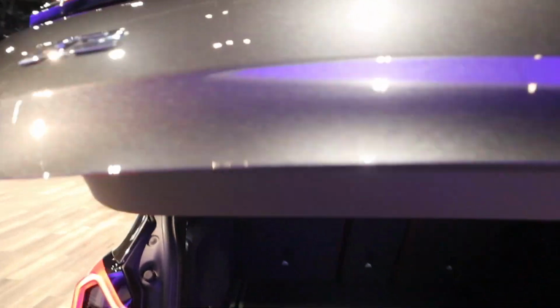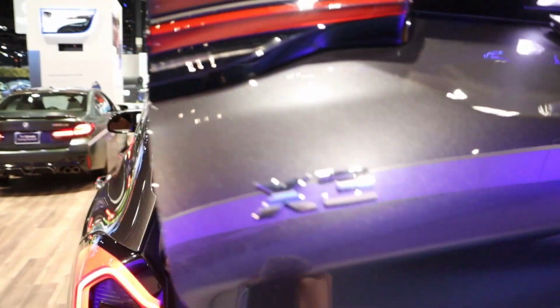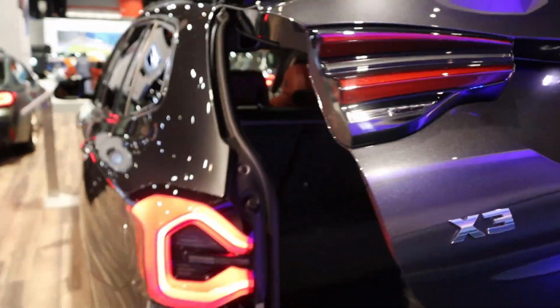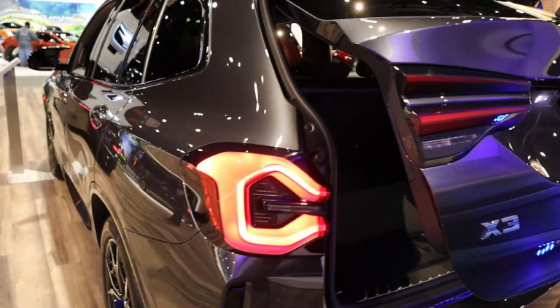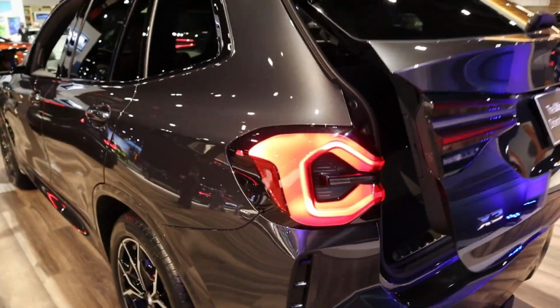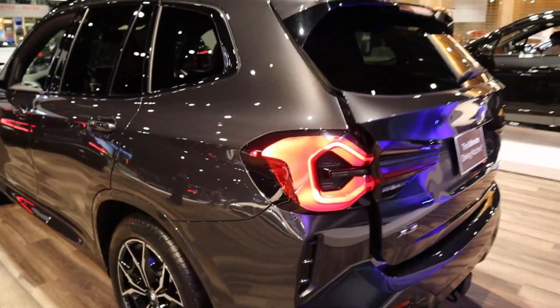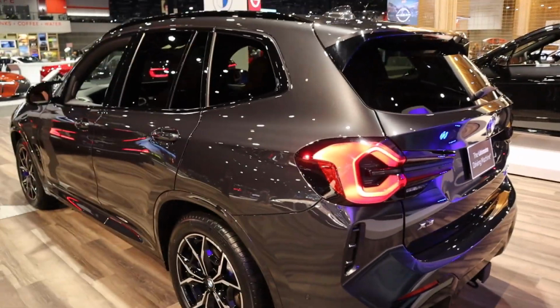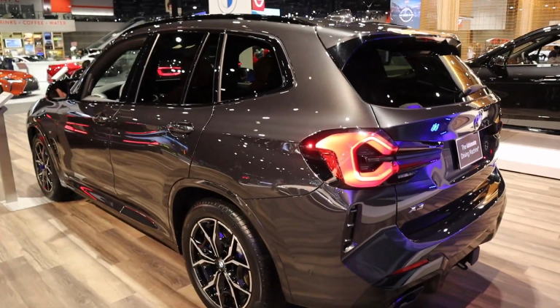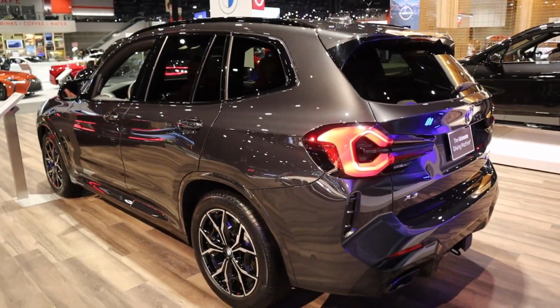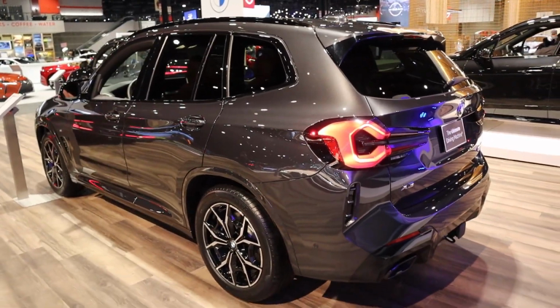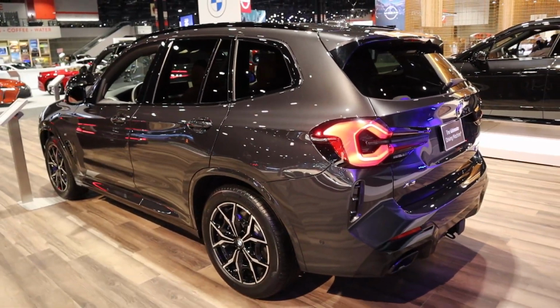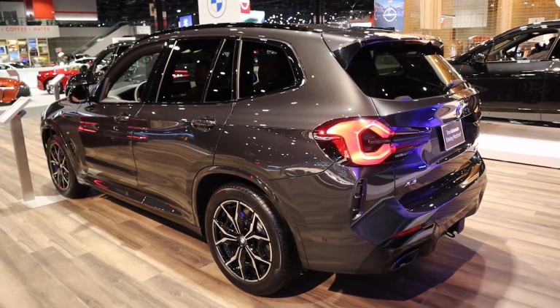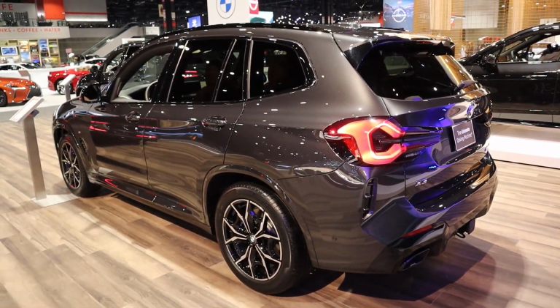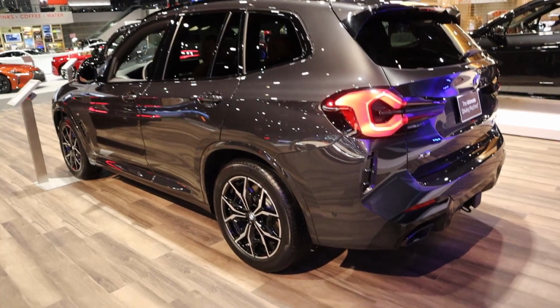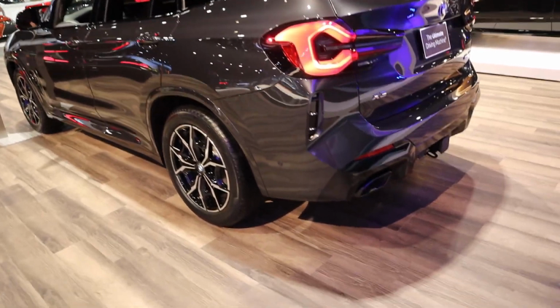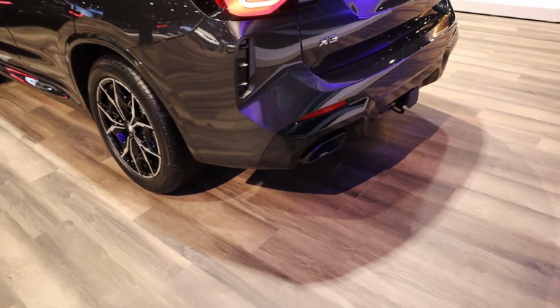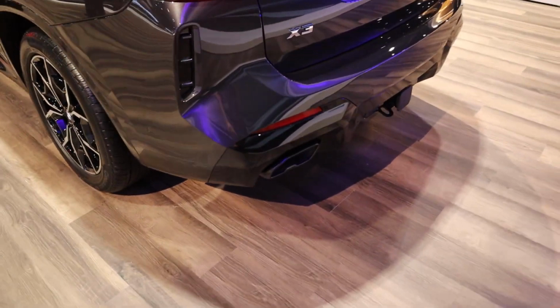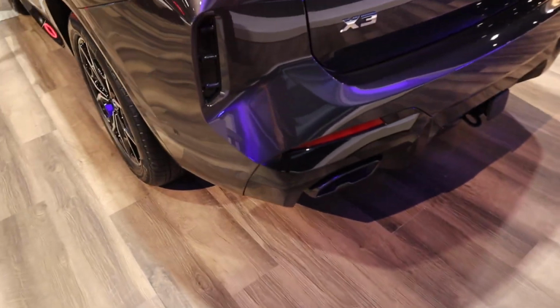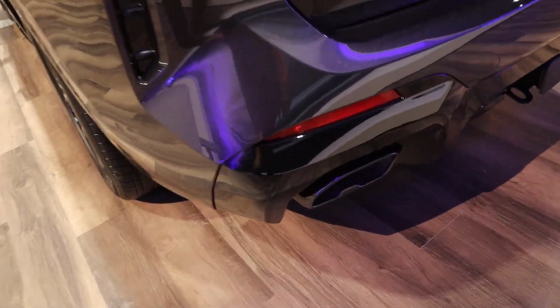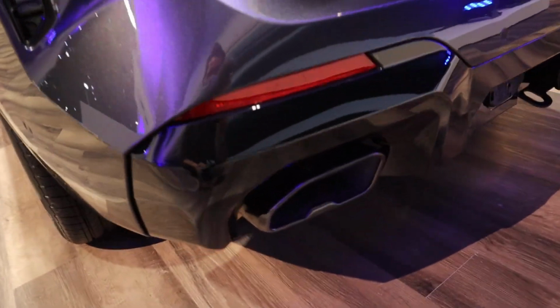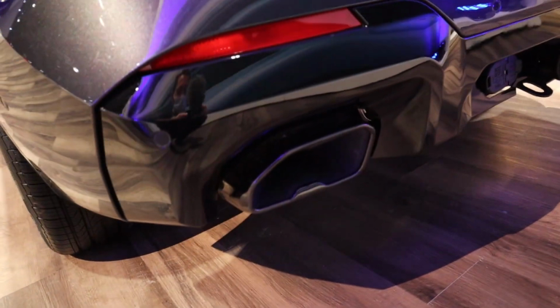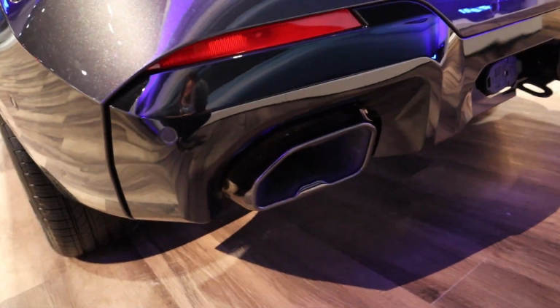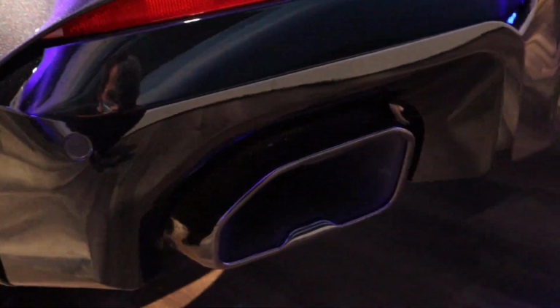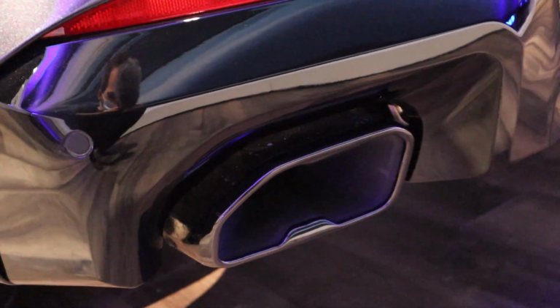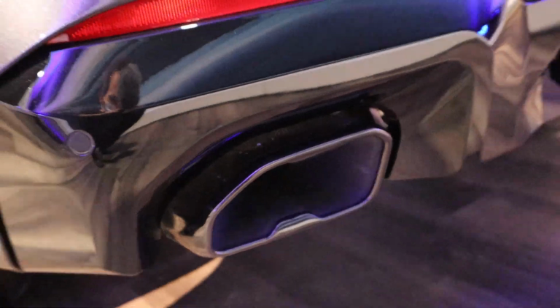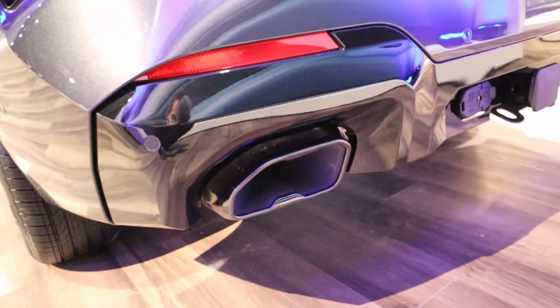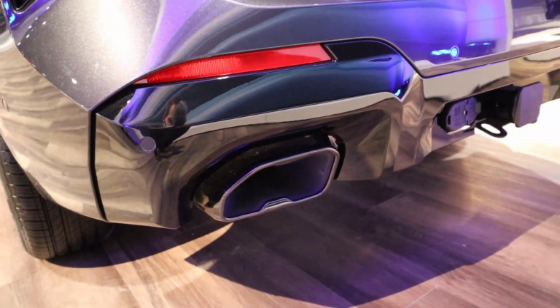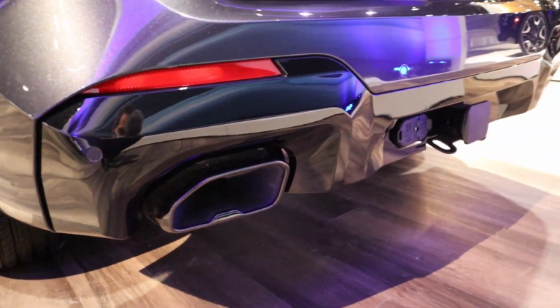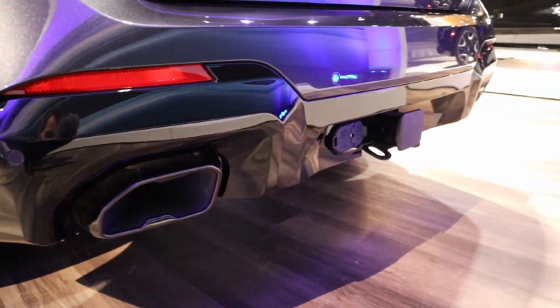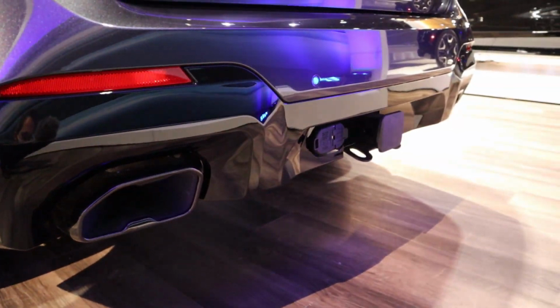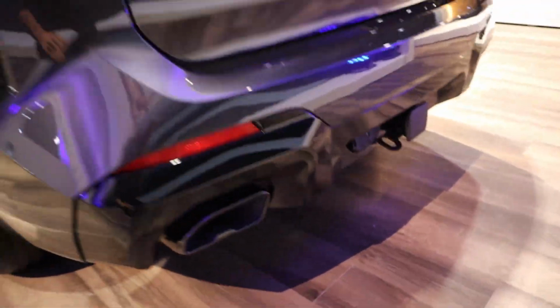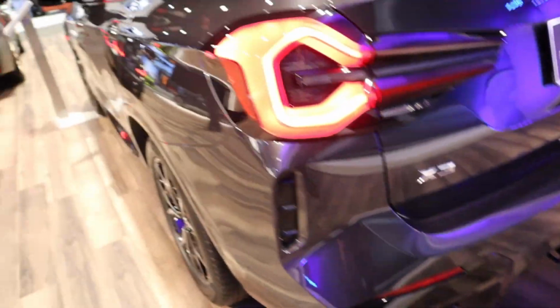There's the power function for lowering the hatch. The taillights are interesting but I think they look good overall. And I love the exhaust tips — they're super aggressive looking; well, the coverings rather. And you do have a receiver hitch there in the center.